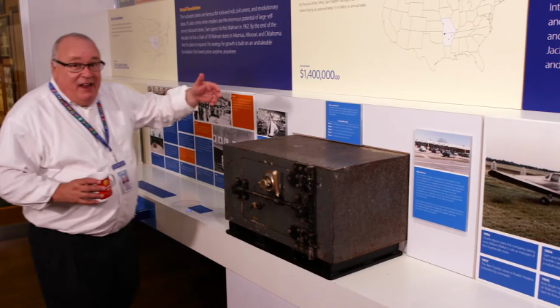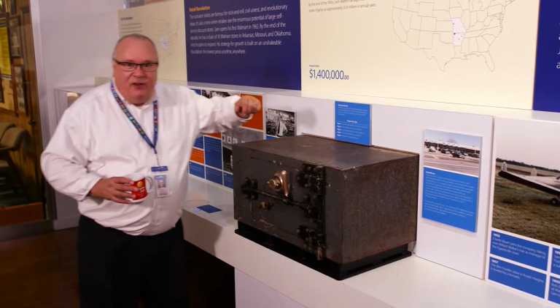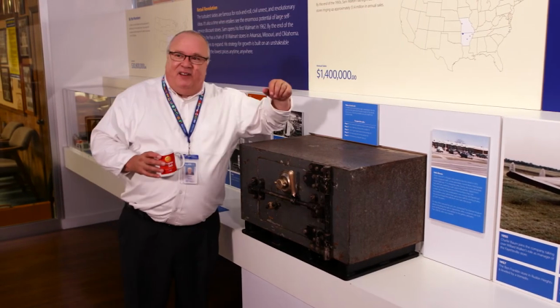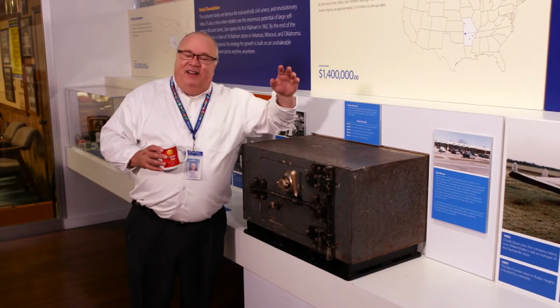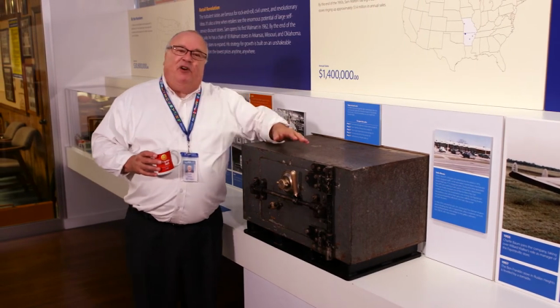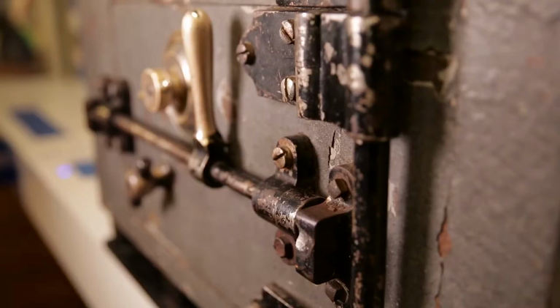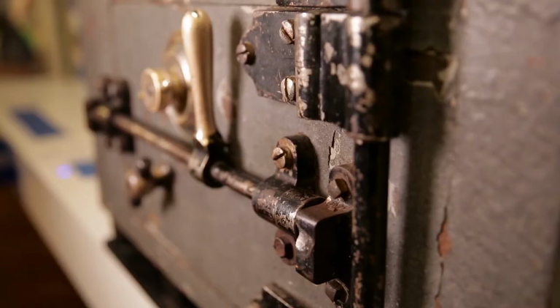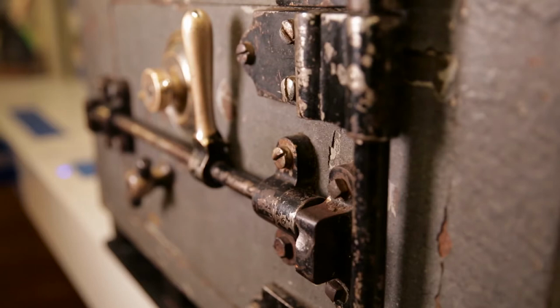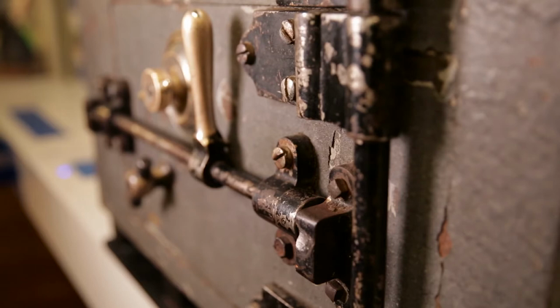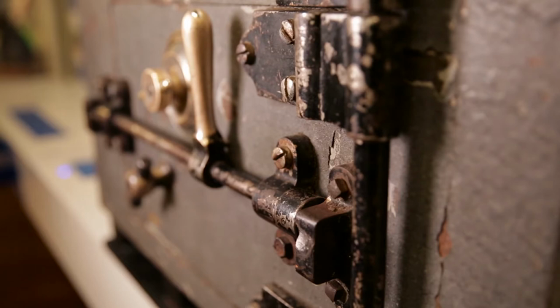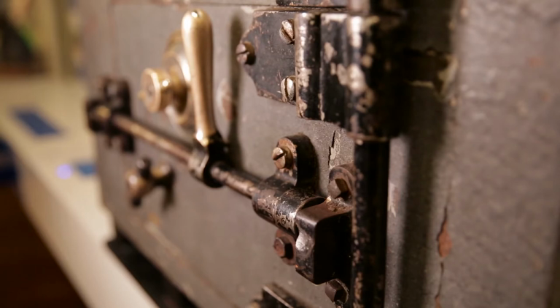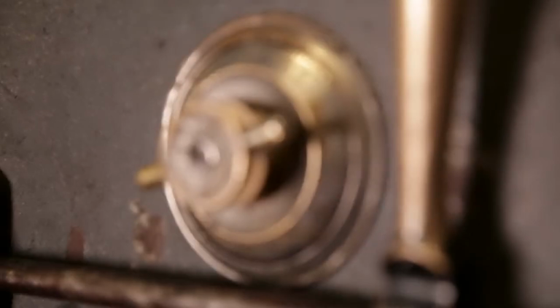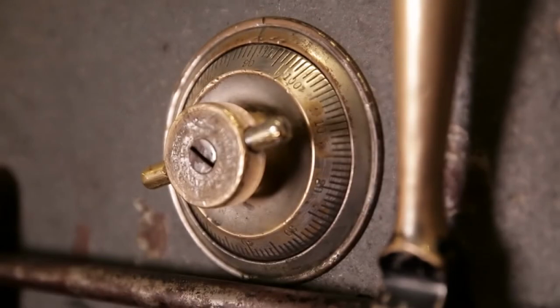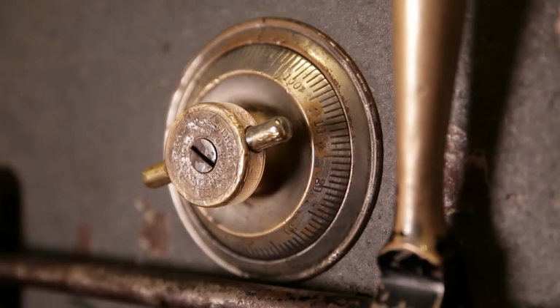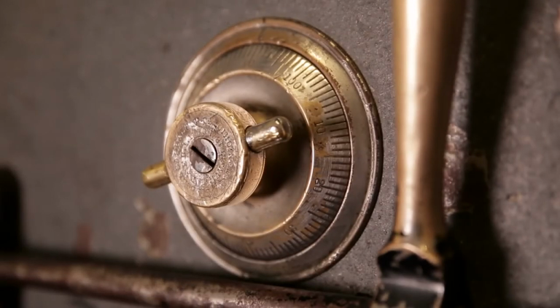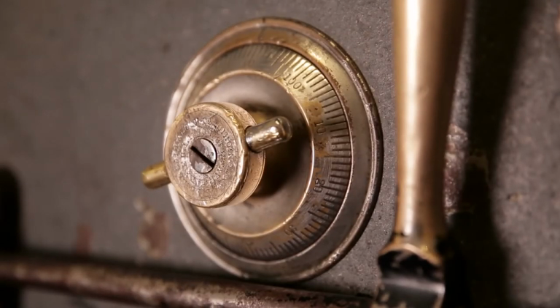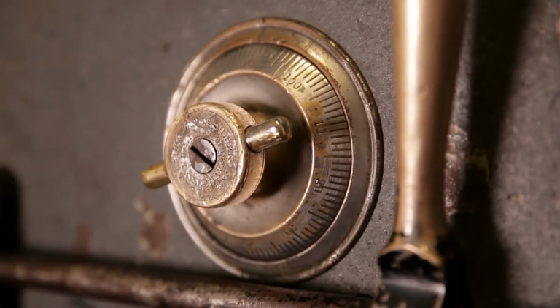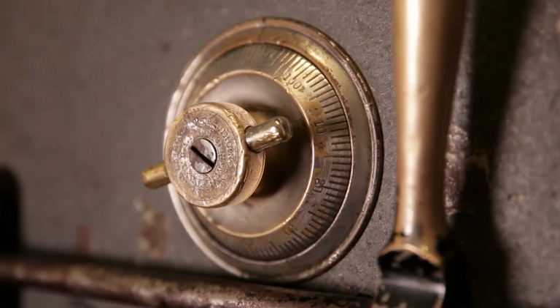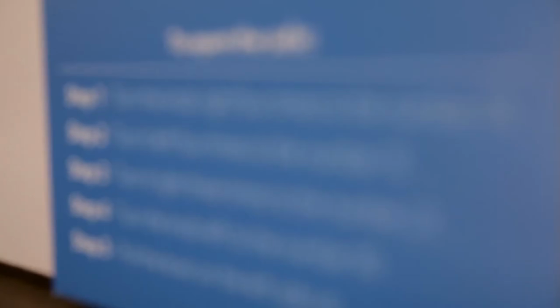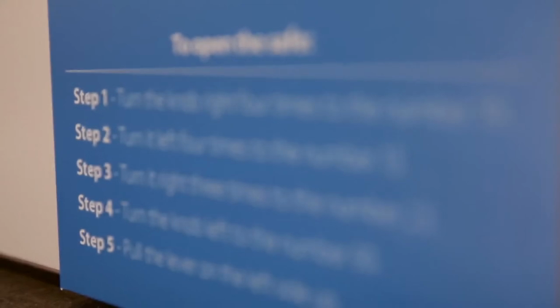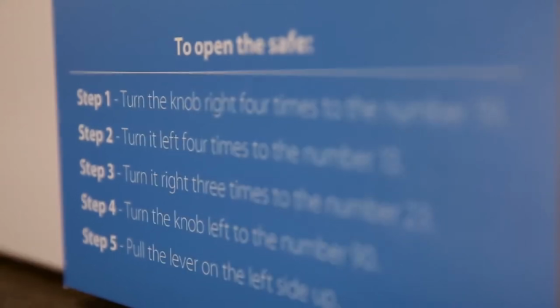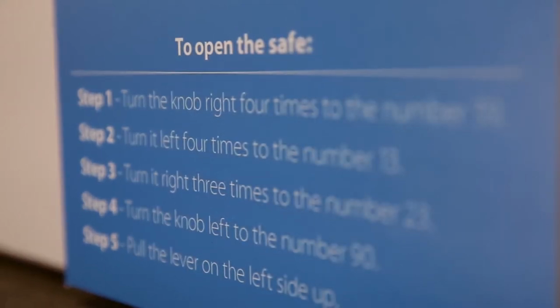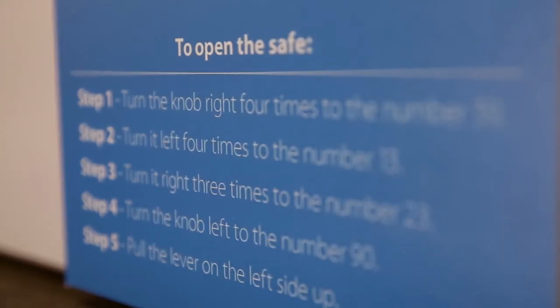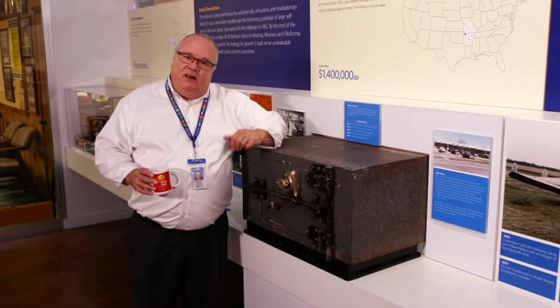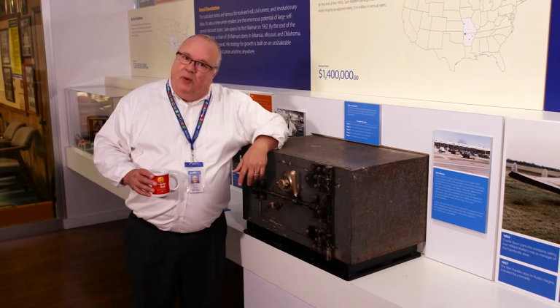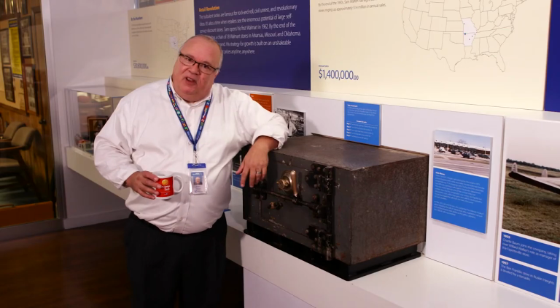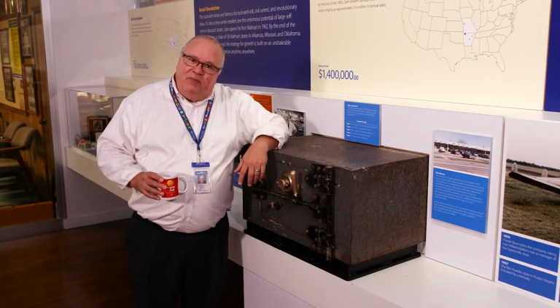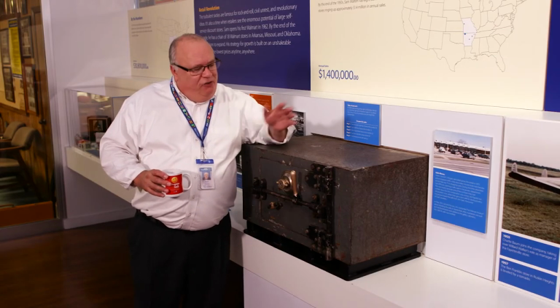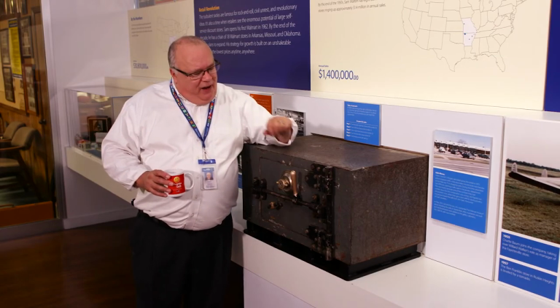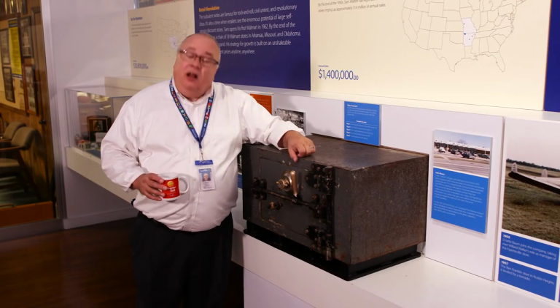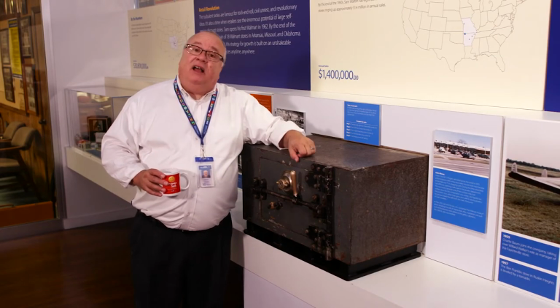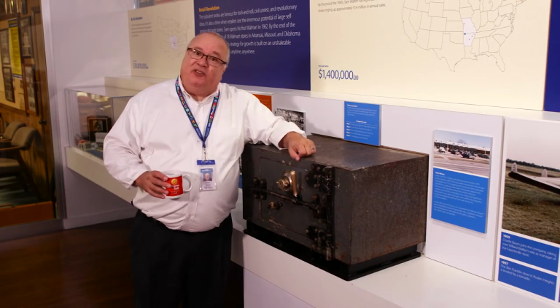Here's another first. This is the very first jewelry safe from the very first Walmart. You know something? It still works. In fact, we give you the combination to open it. So come on down to the Walmart Museum and try your hand at unlocking history.